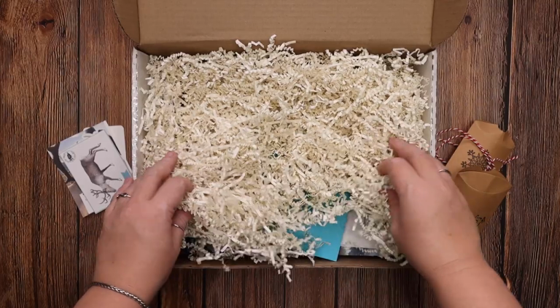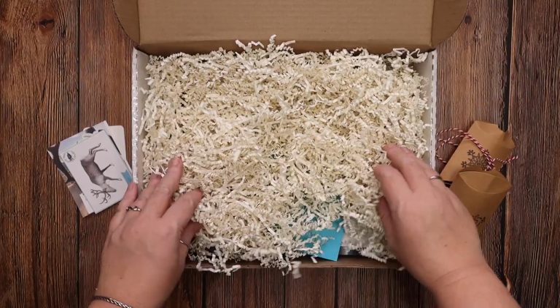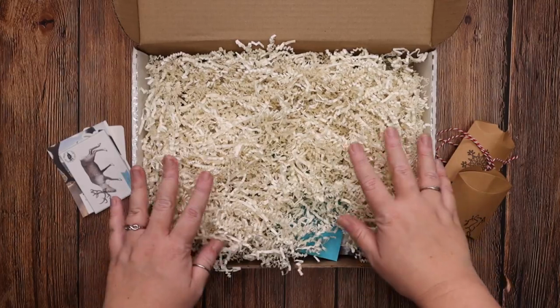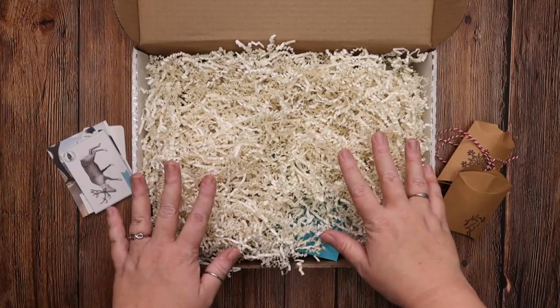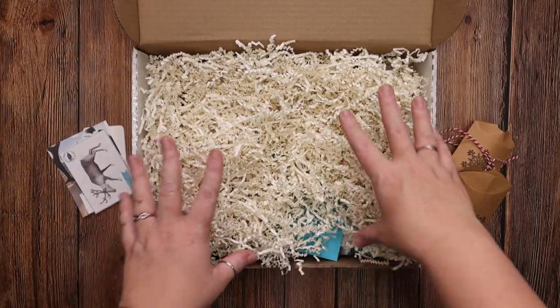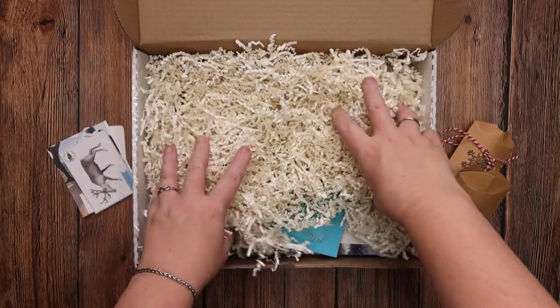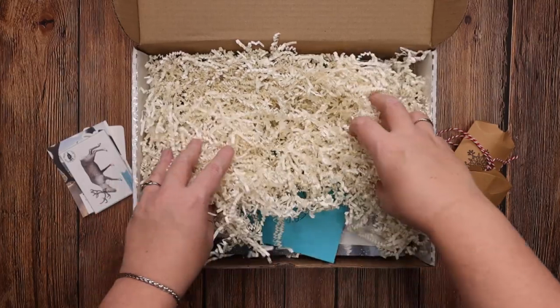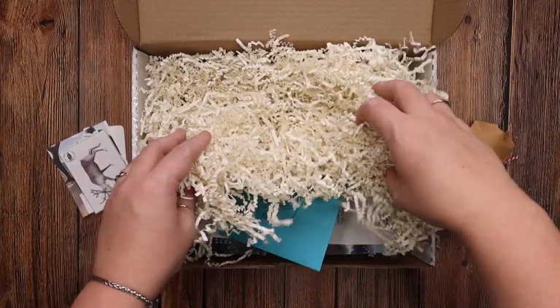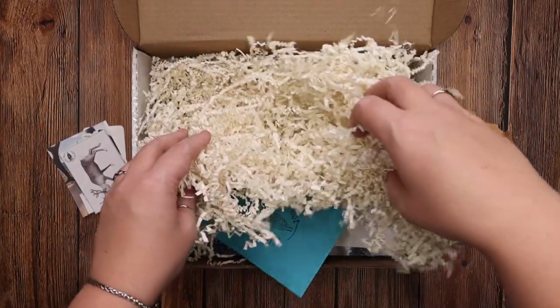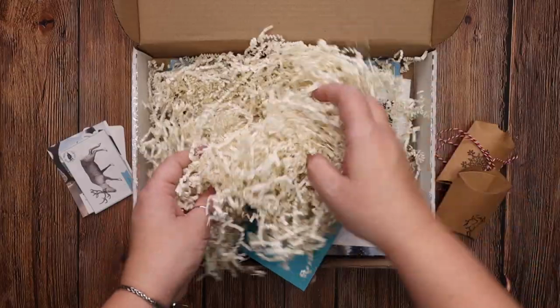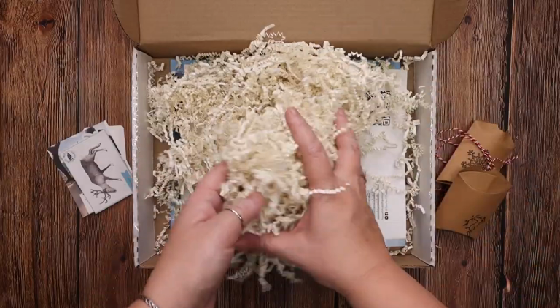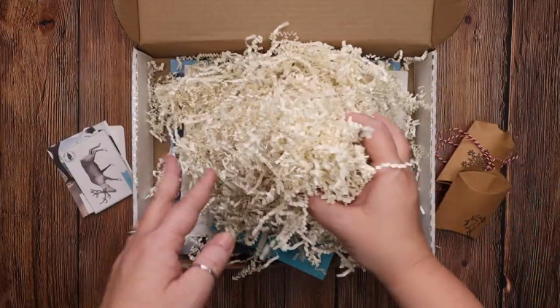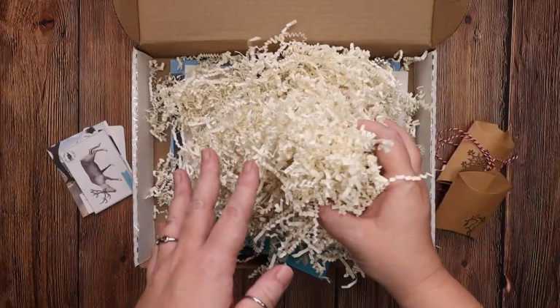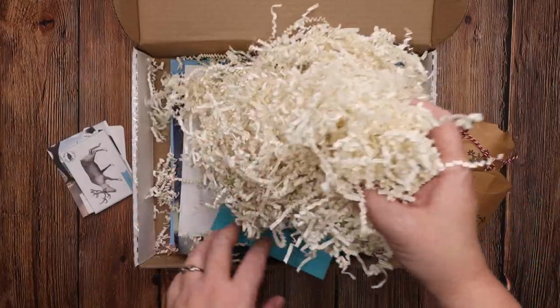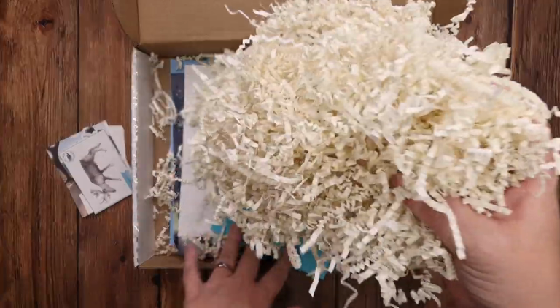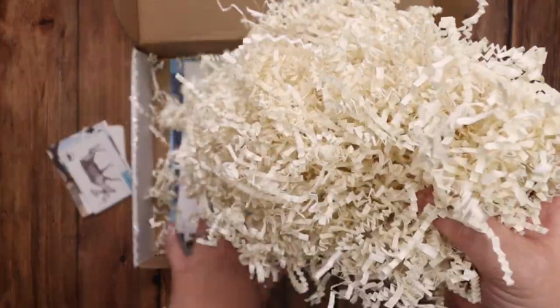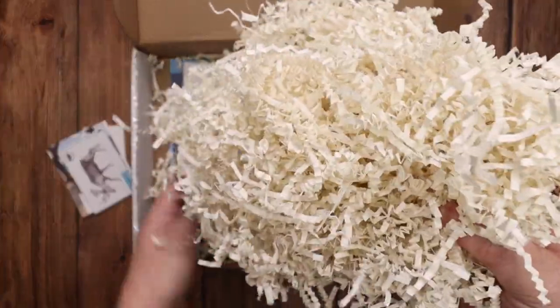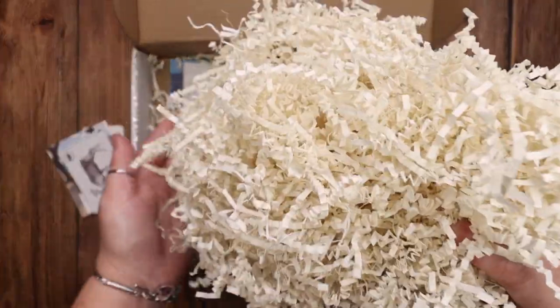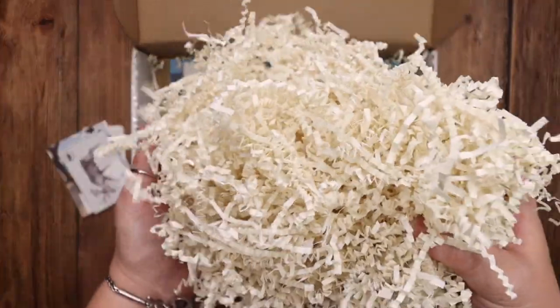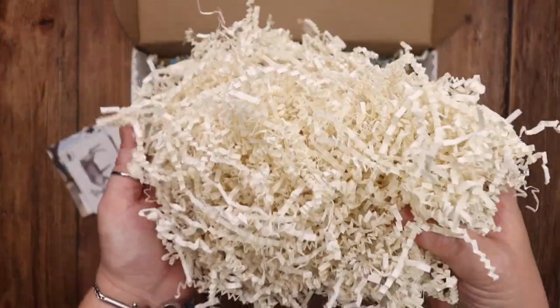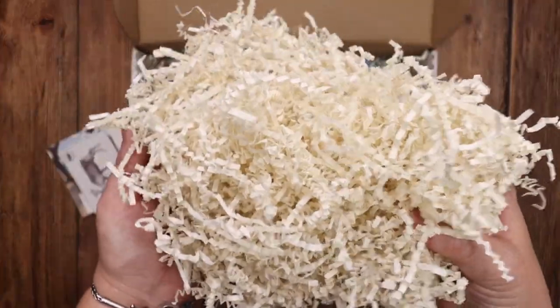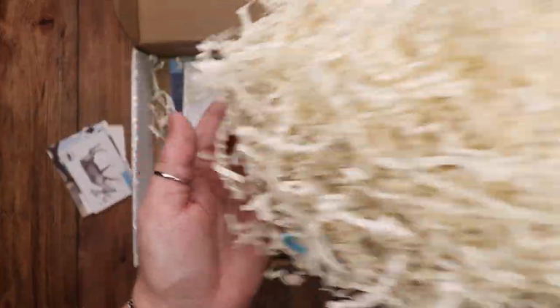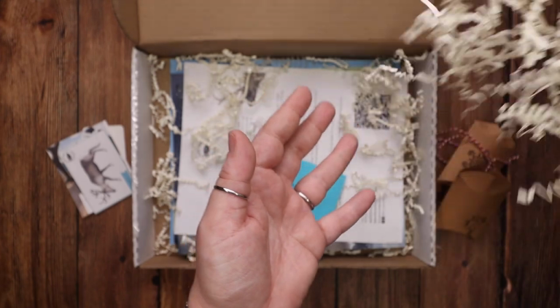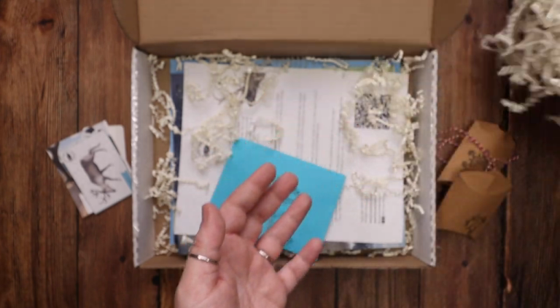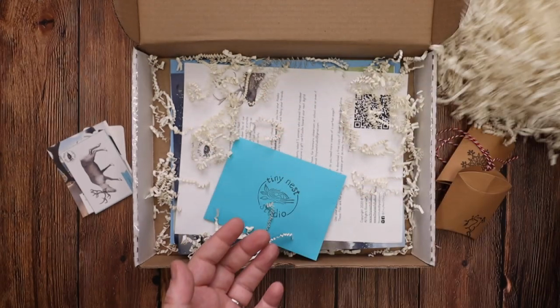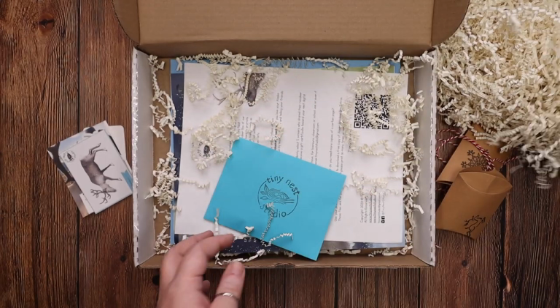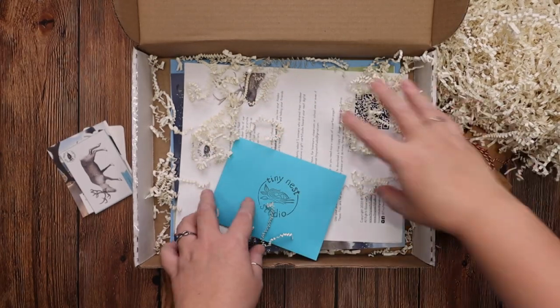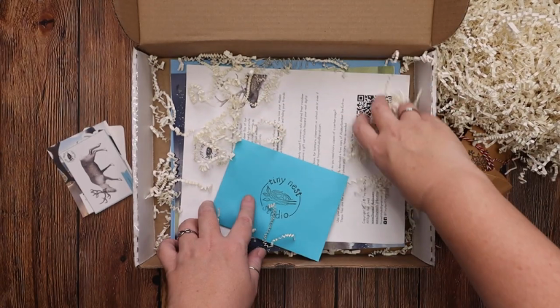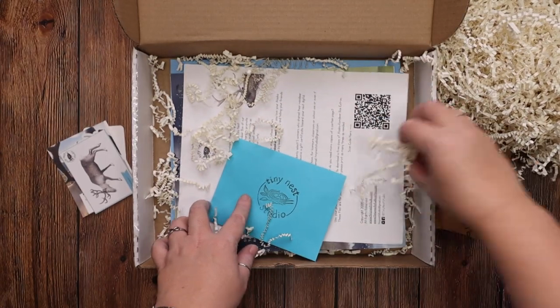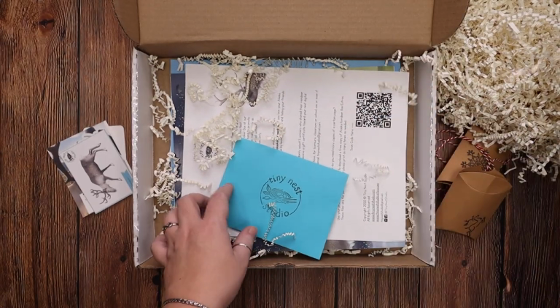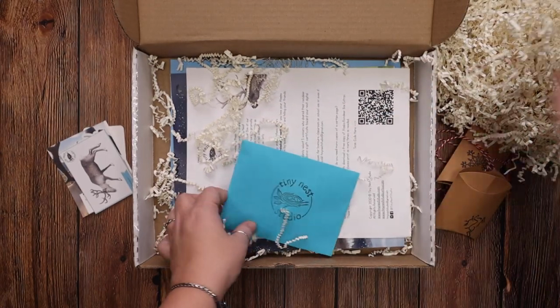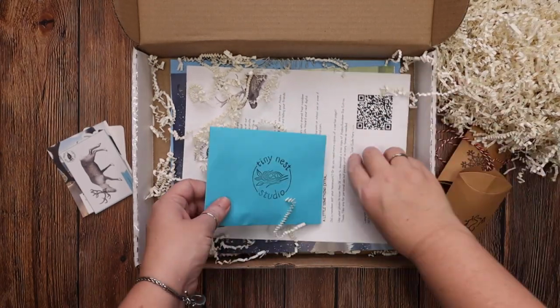You have tons of beautiful crinkle paper. In case you get subscription boxes and you don't want to waste the crinkle paper, these make really, really great sensory bin fillers, so add those to your sensory bin.